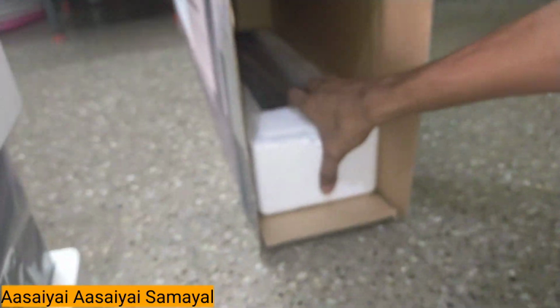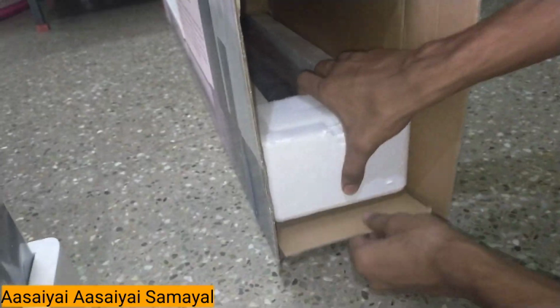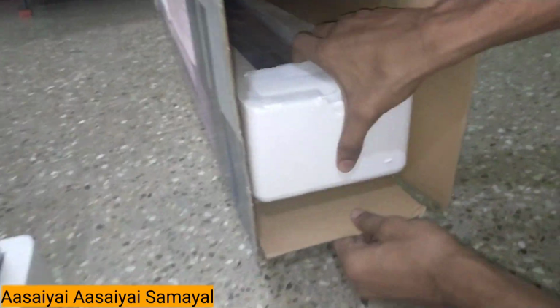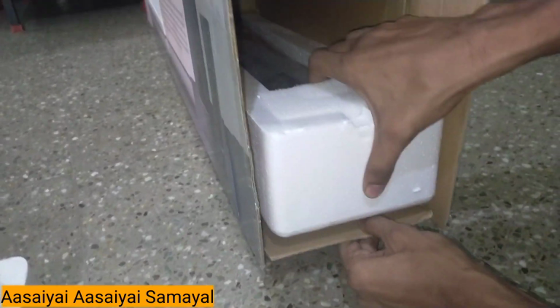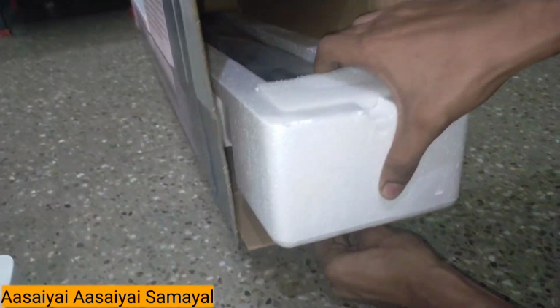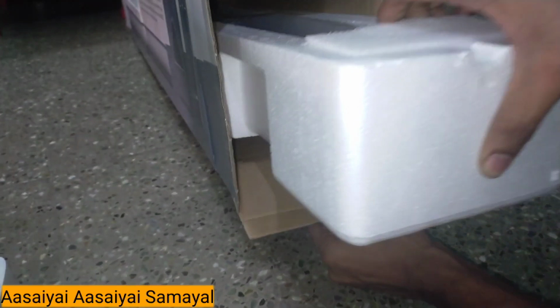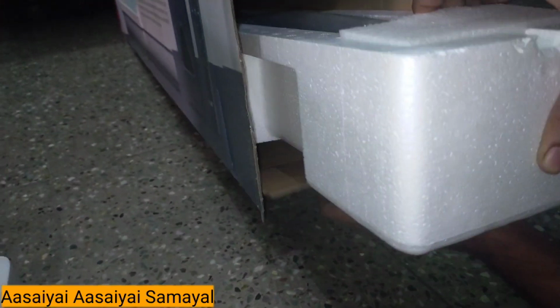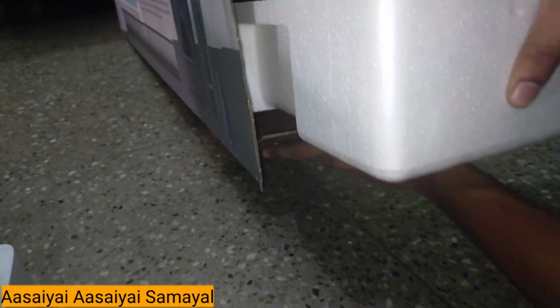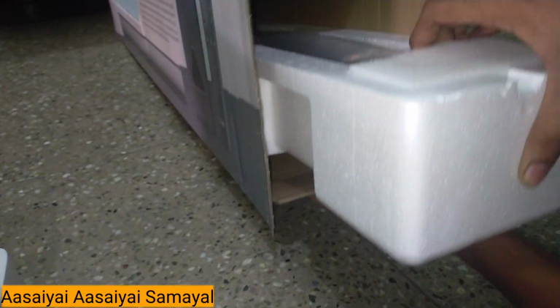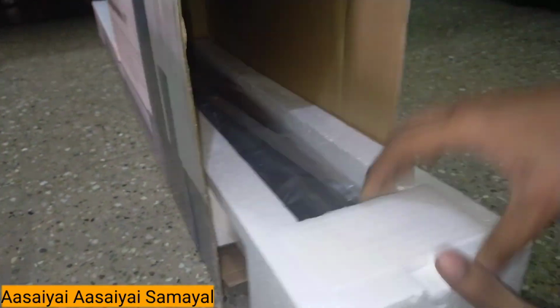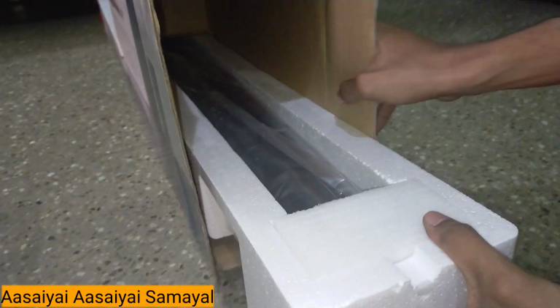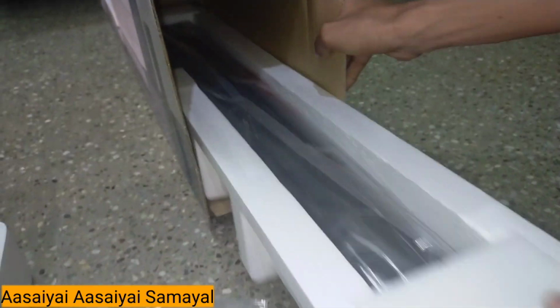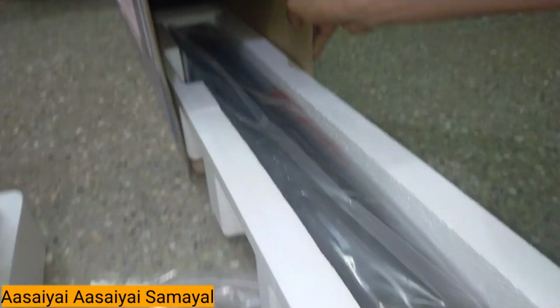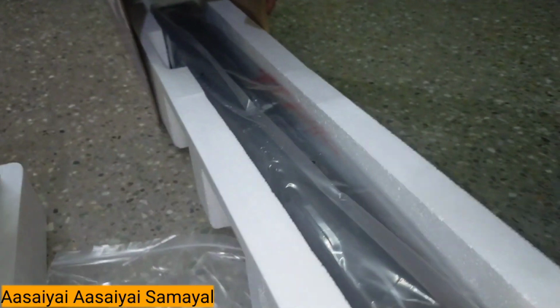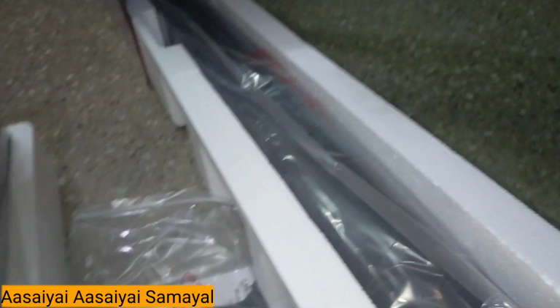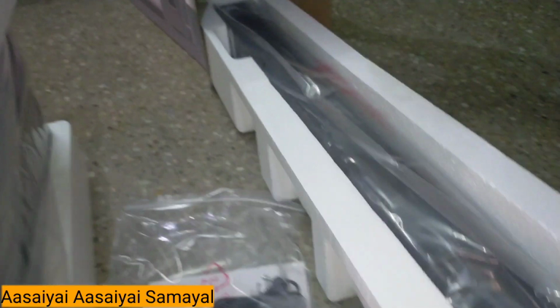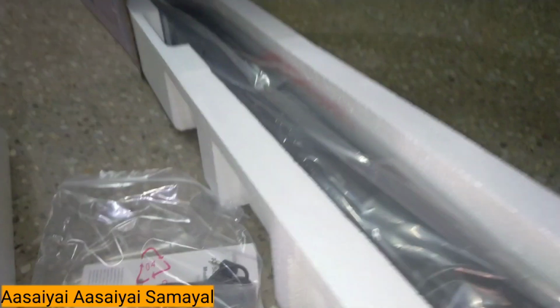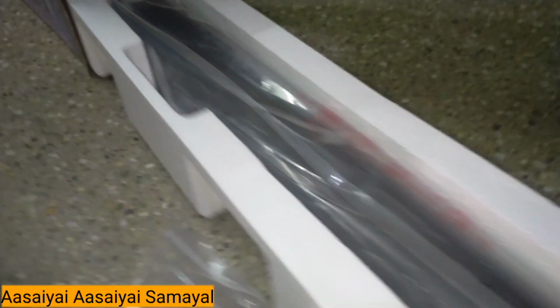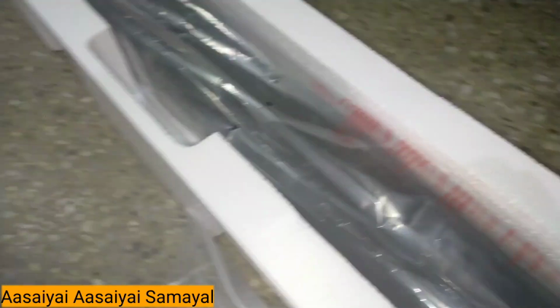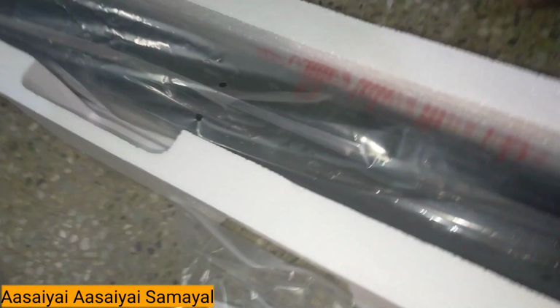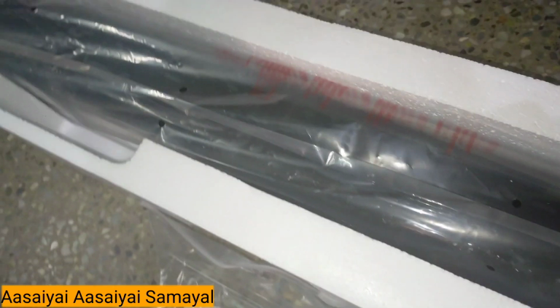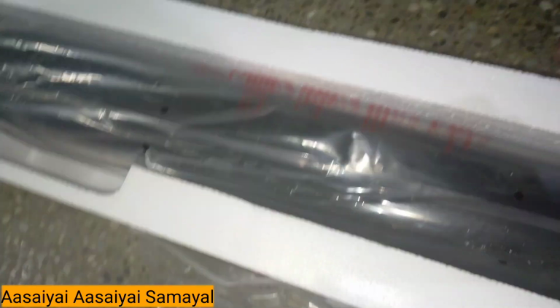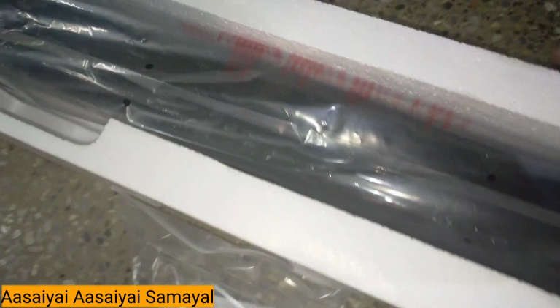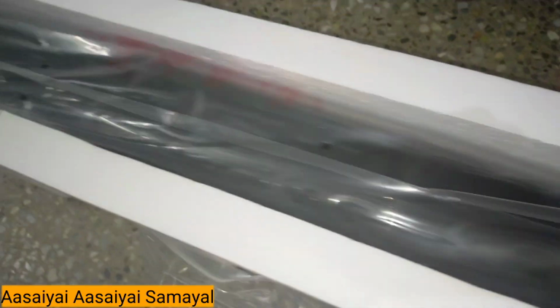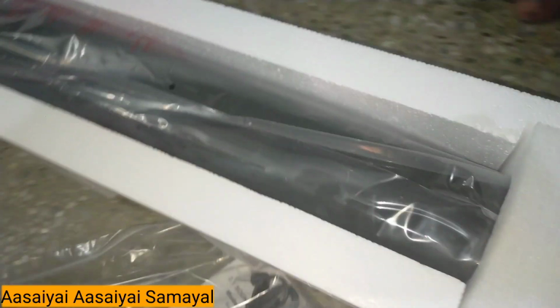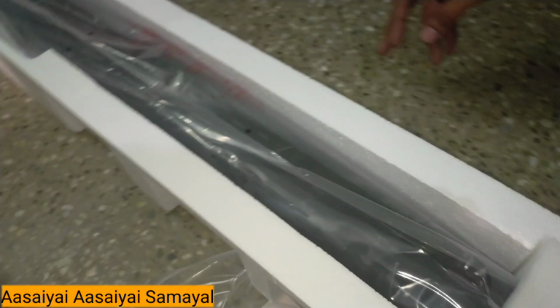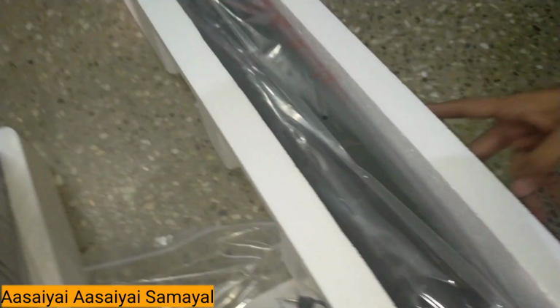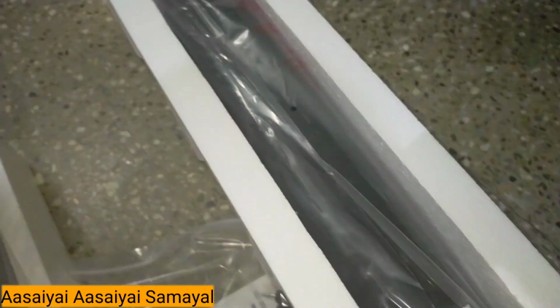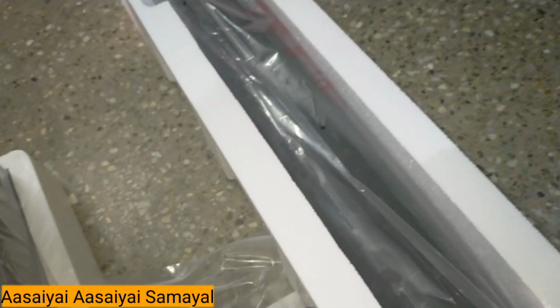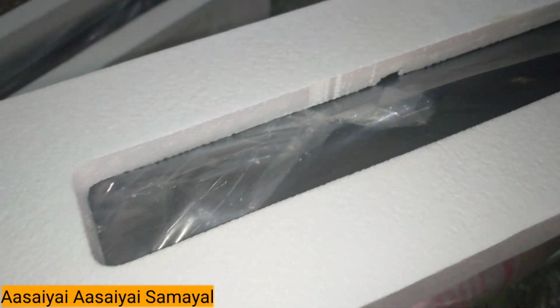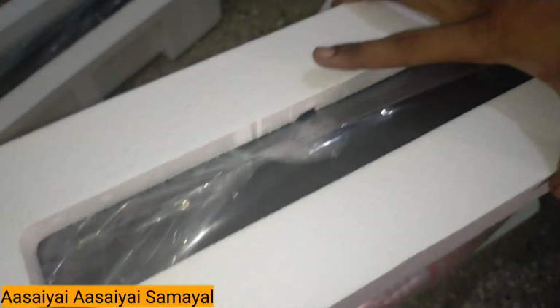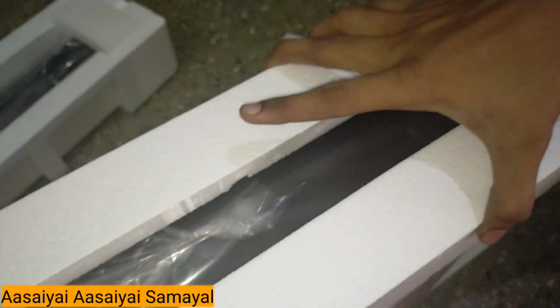Now I am going to take out the Avanti bar. You have to be very careful. The packing is very good. It is very attractive. It is super — yes, it is very good.